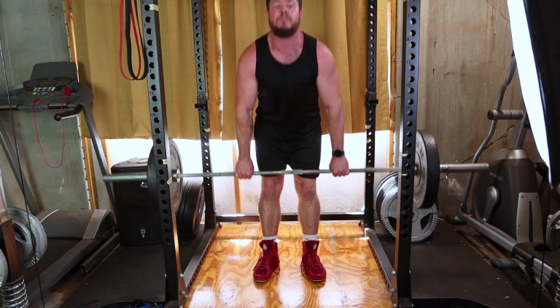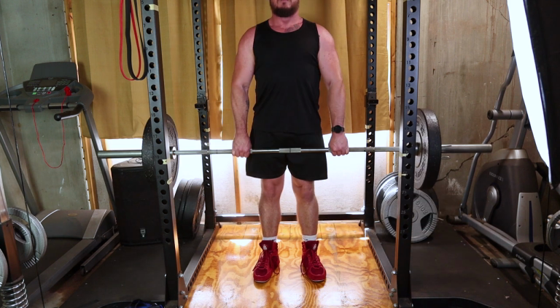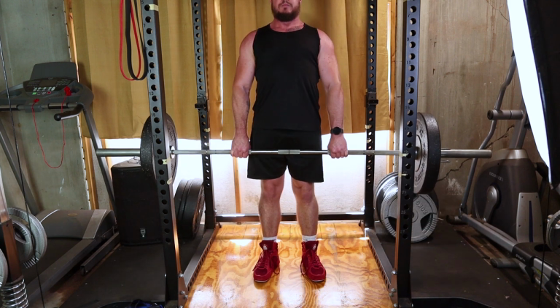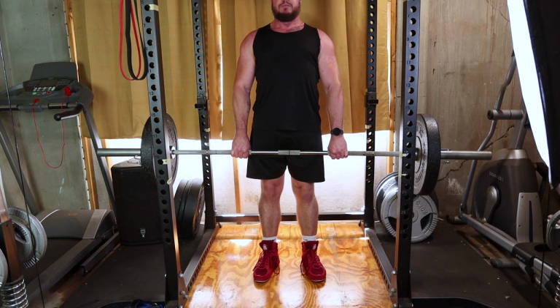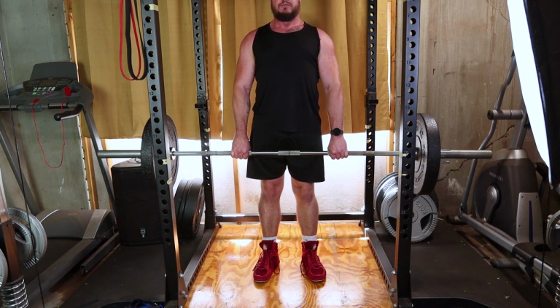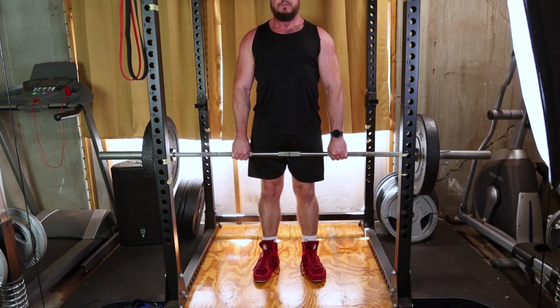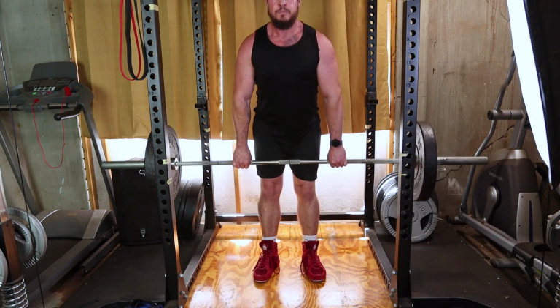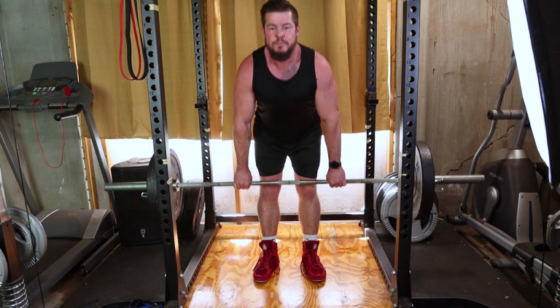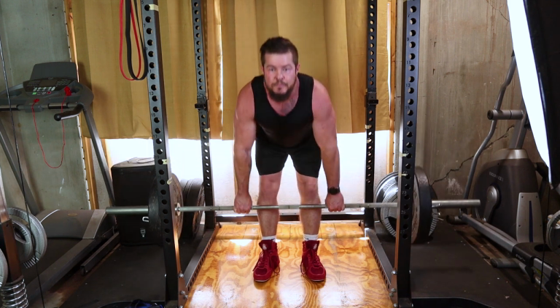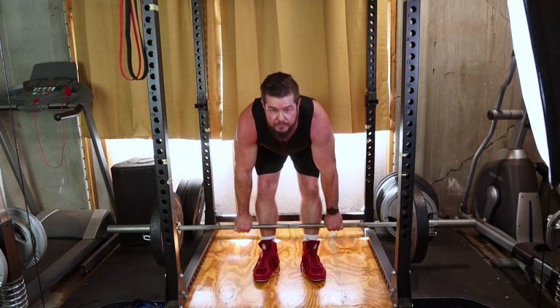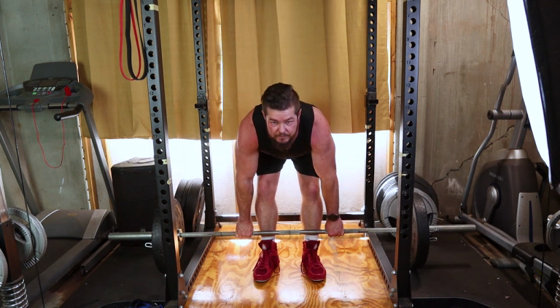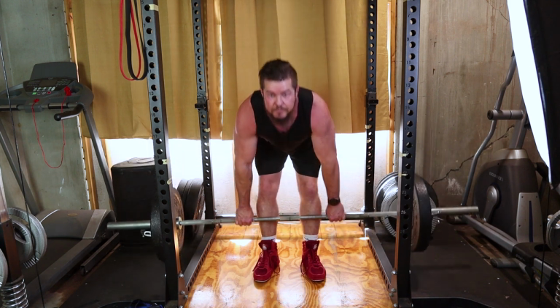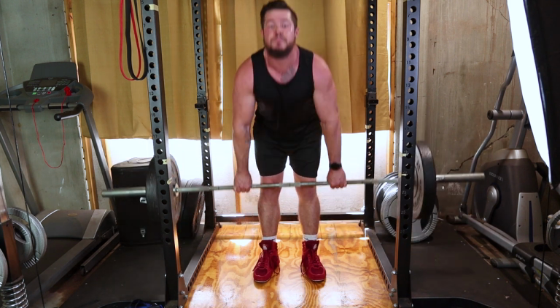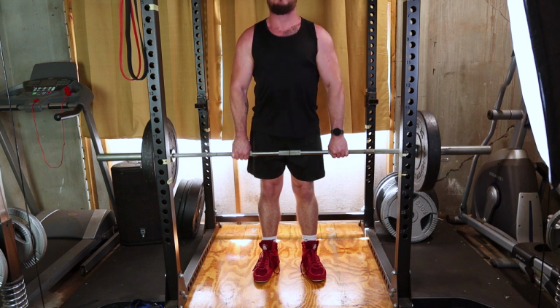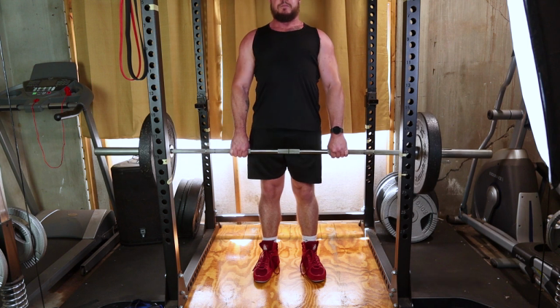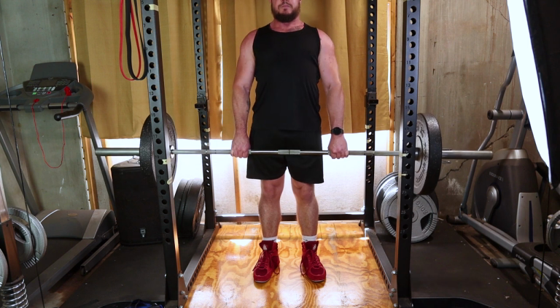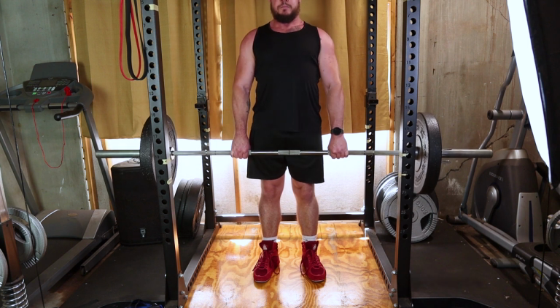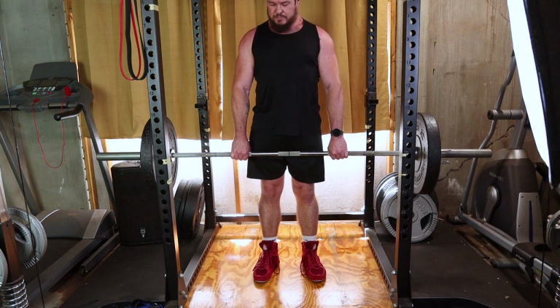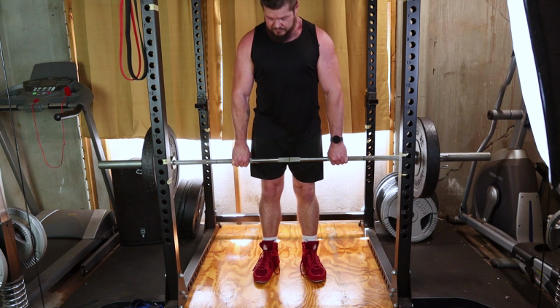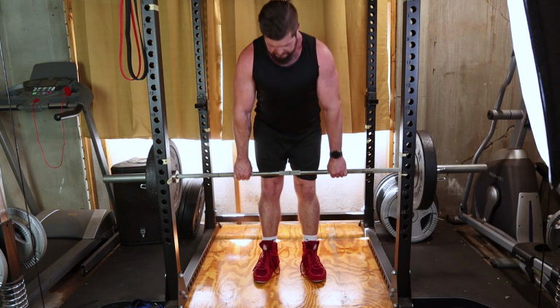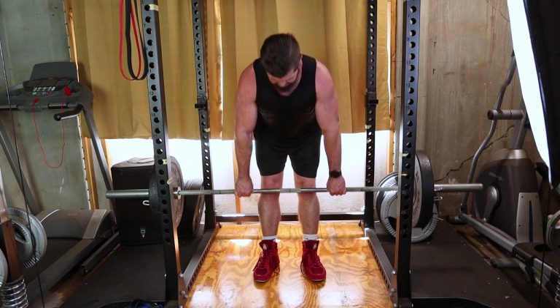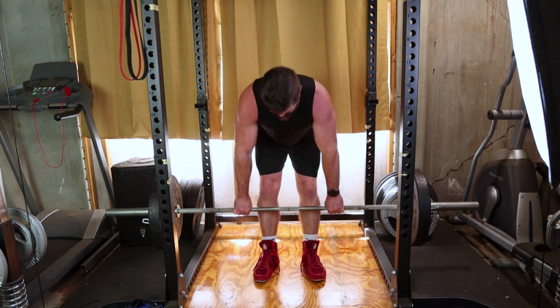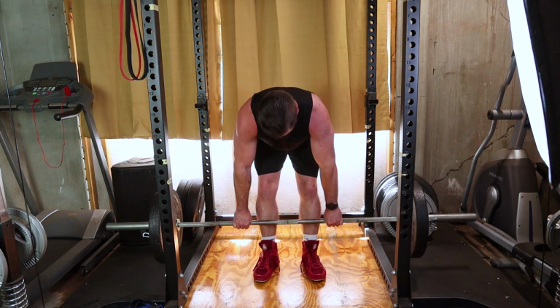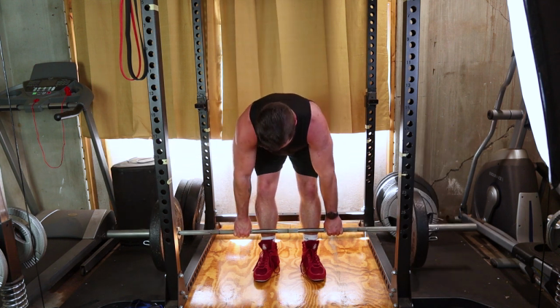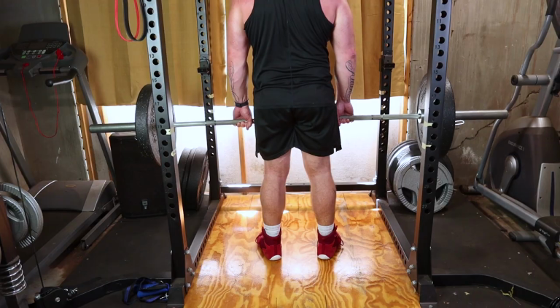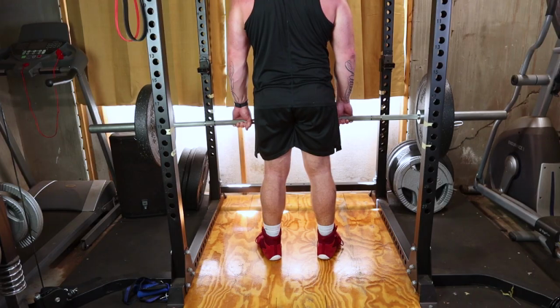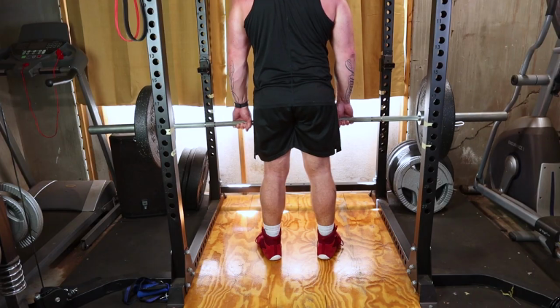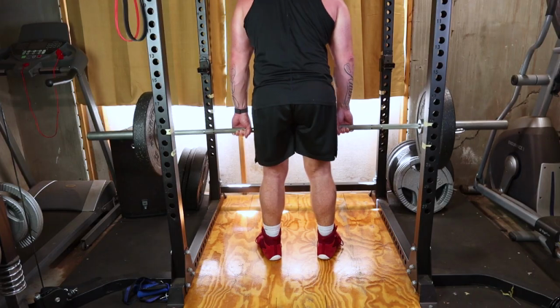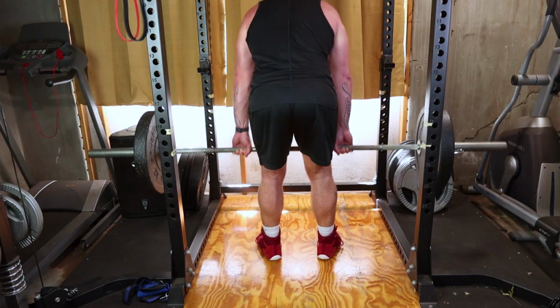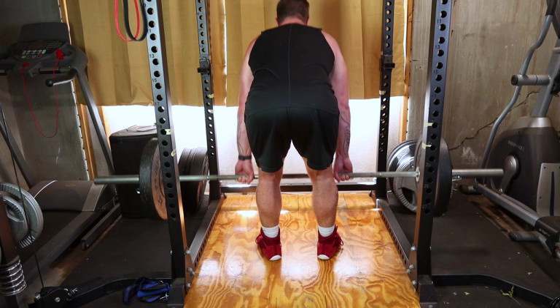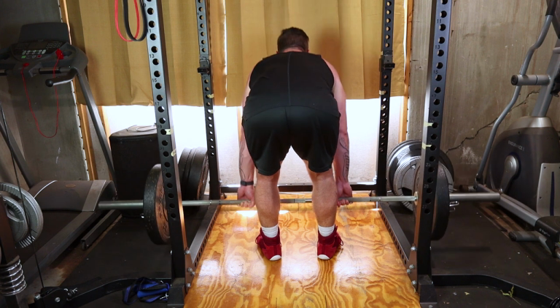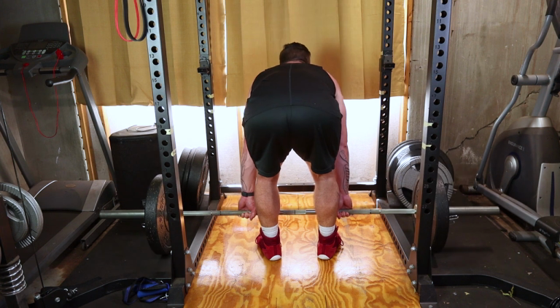Engage your hamstrings and glutes to return to the starting position. Stand tall by straightening your hips and pushing them forward. Maintain a straight back throughout the movement.